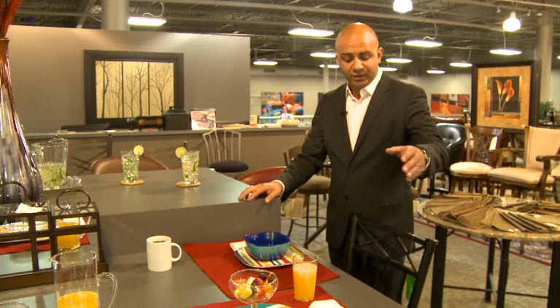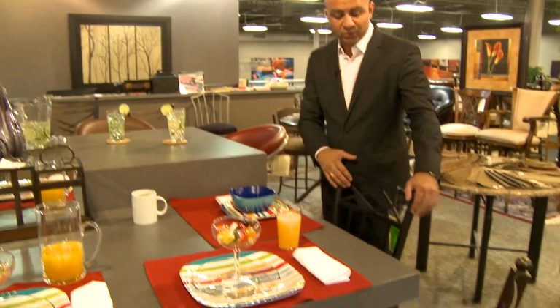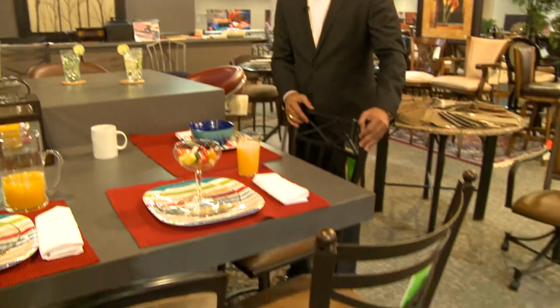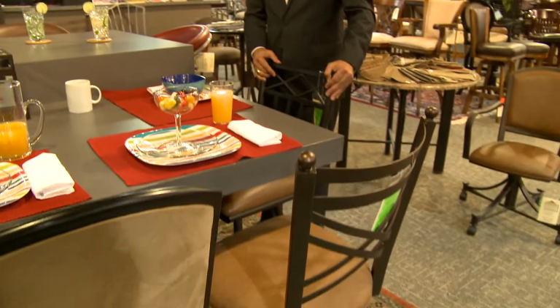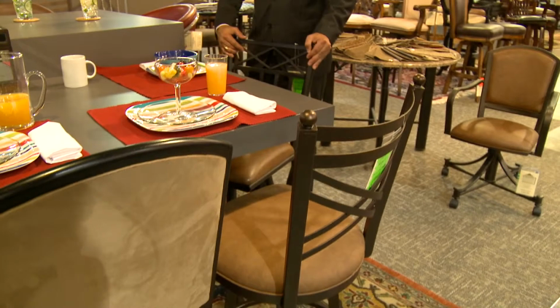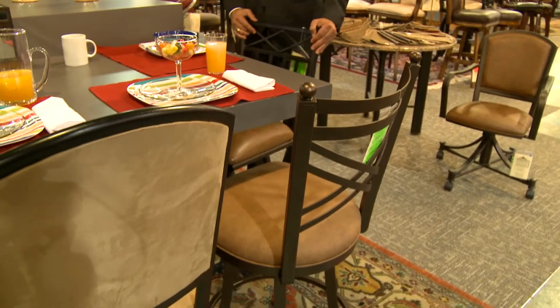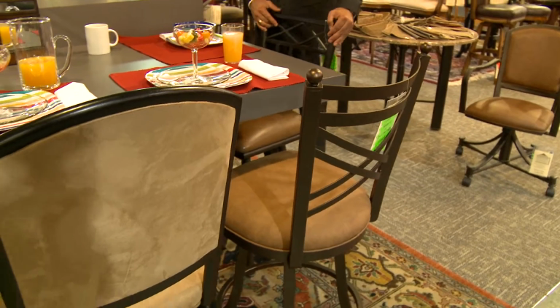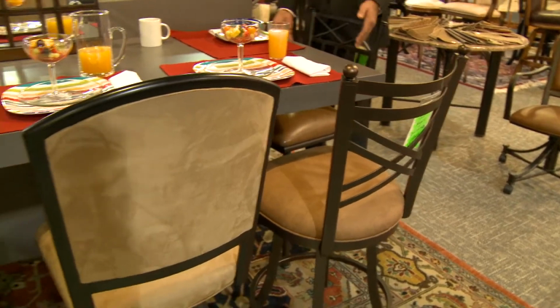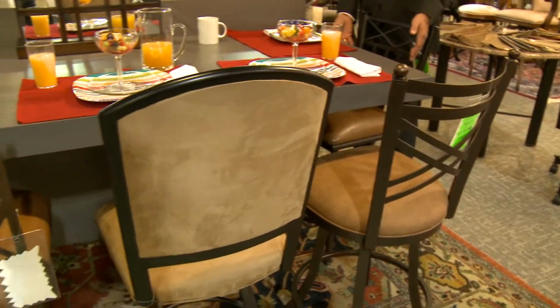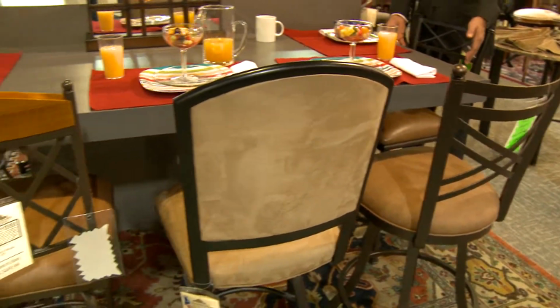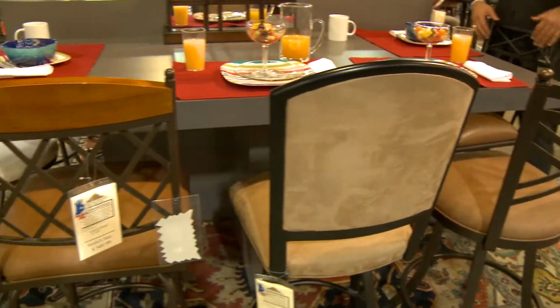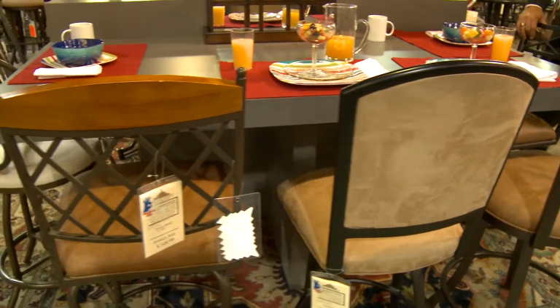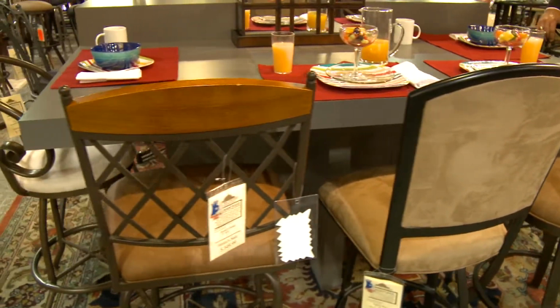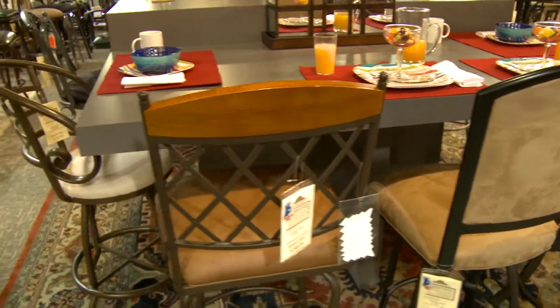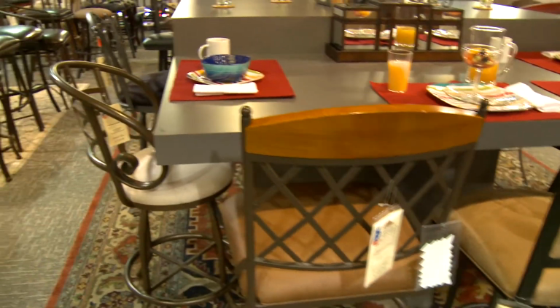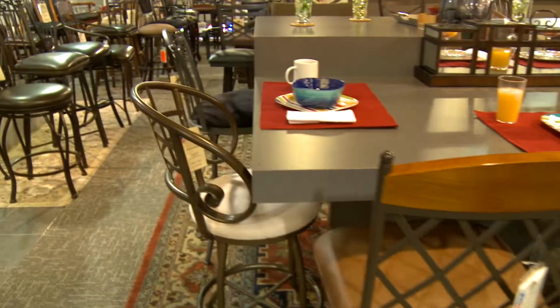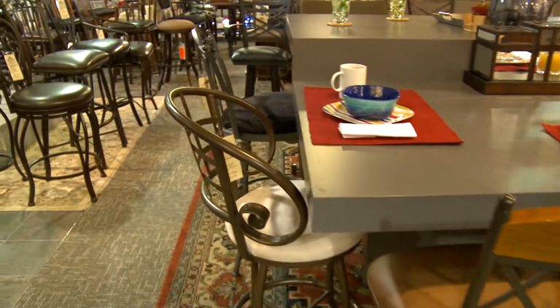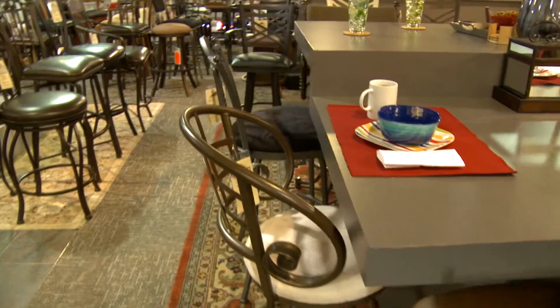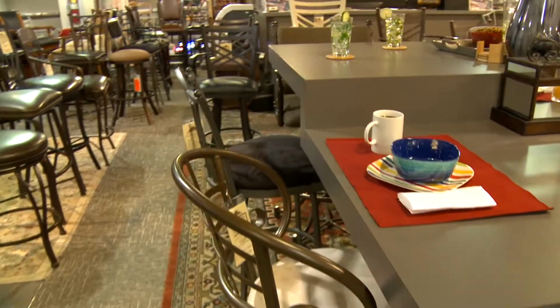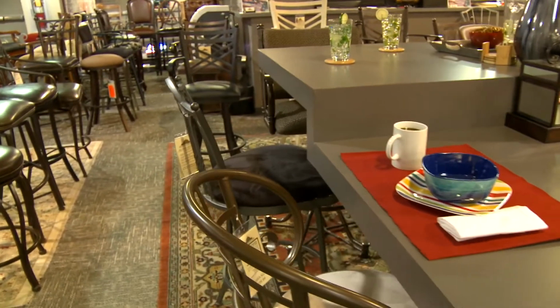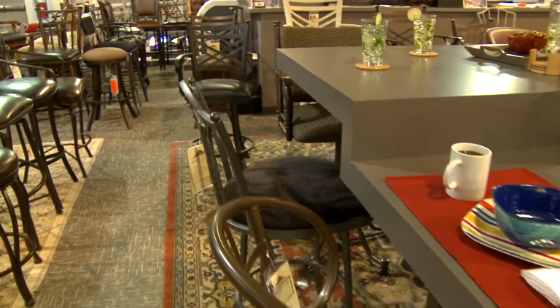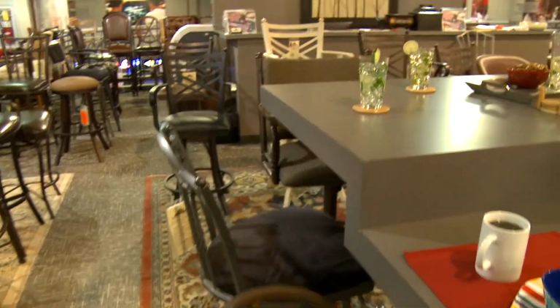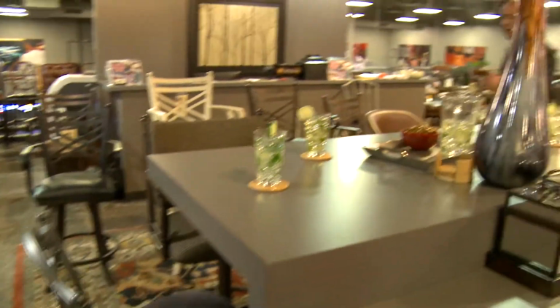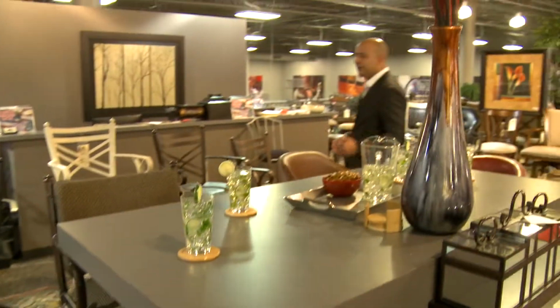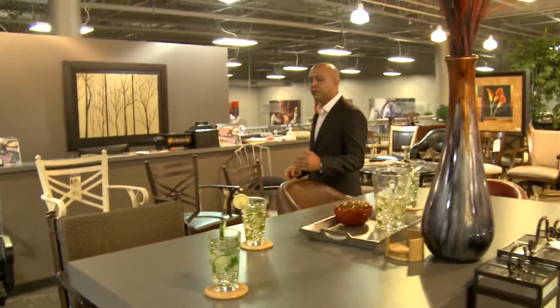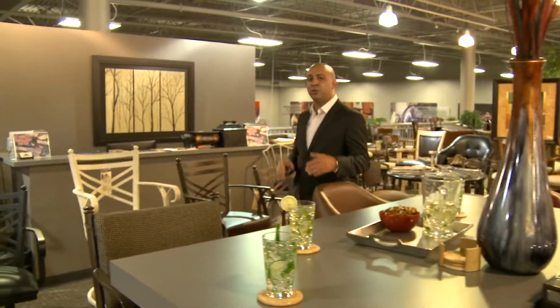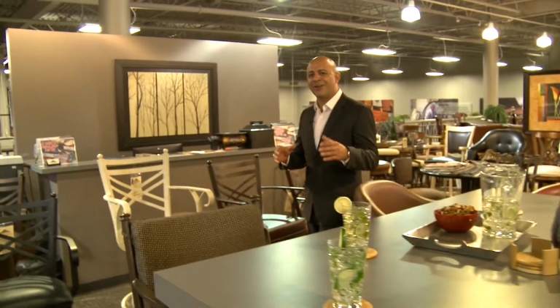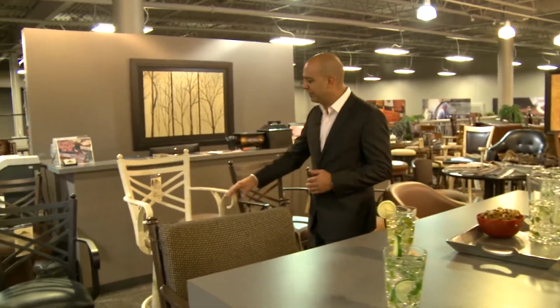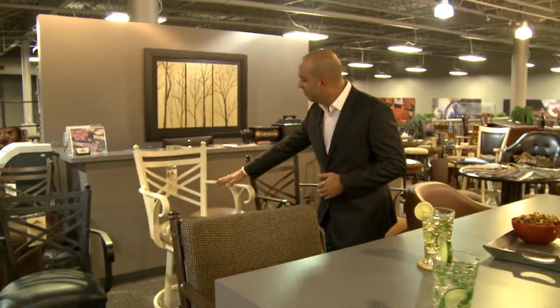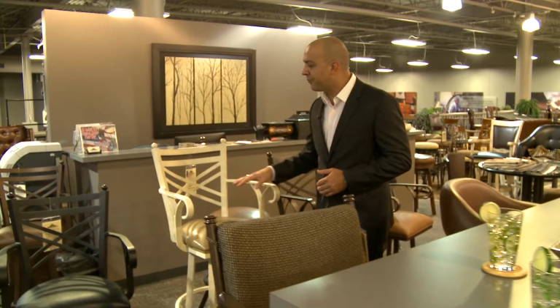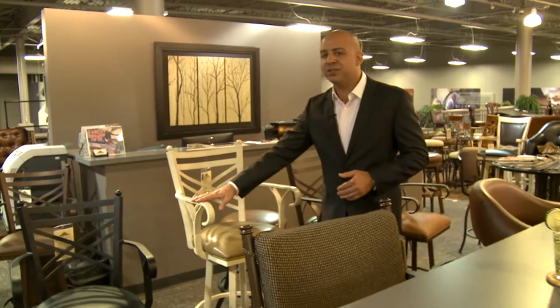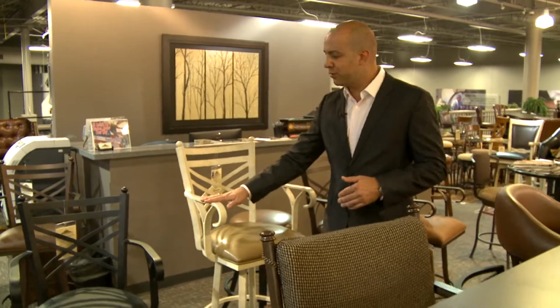So if you'd like a stool without arms that swivels, you can also get it with arms. You can get it where it doesn't swivel. We can pick the finish, pick the fabric, and get it the way that you want it. Whether you want contemporary or traditional, we stock all of it — many different finishes to choose from.